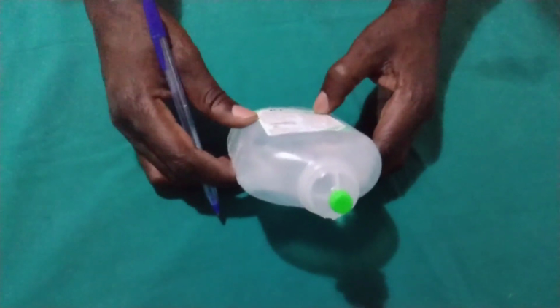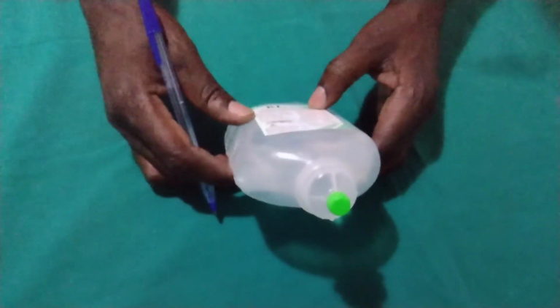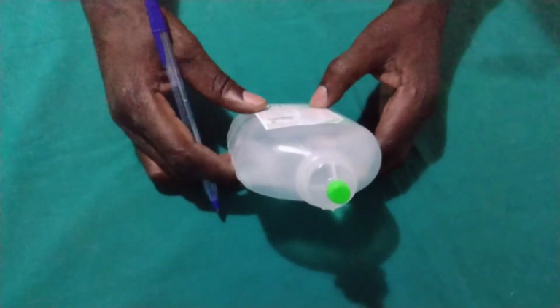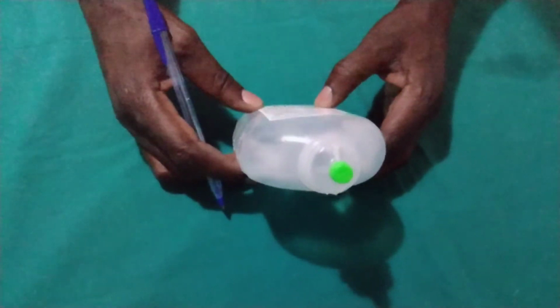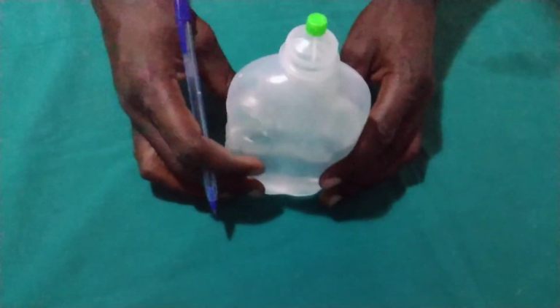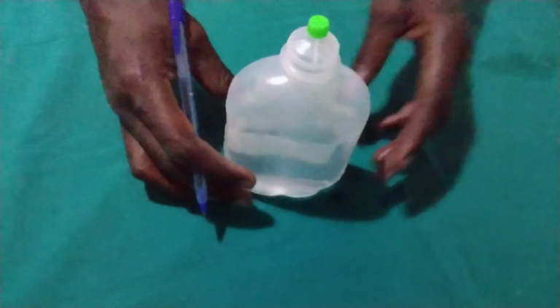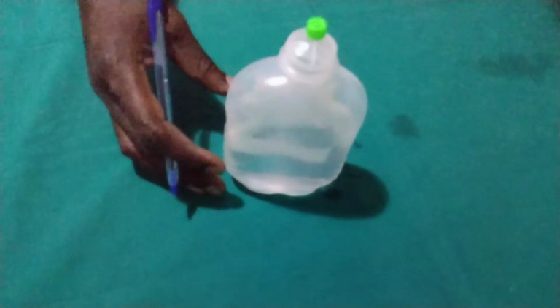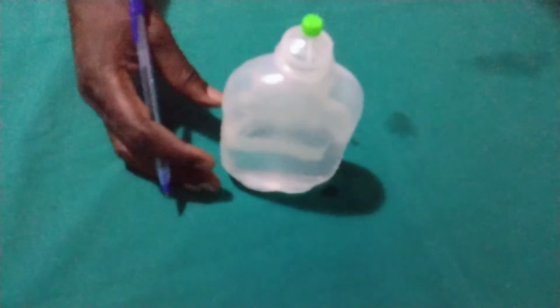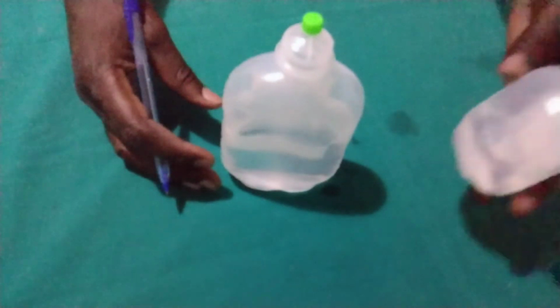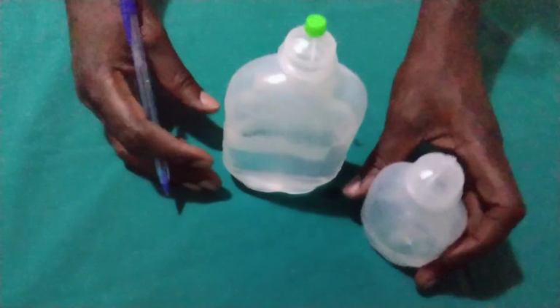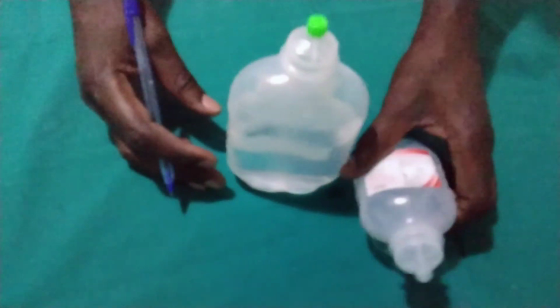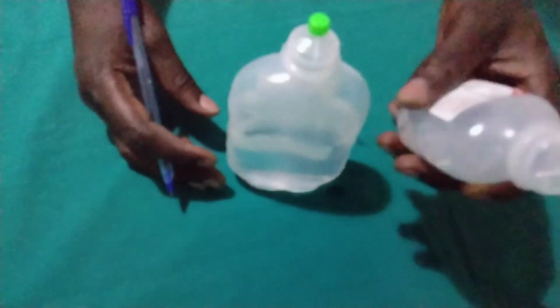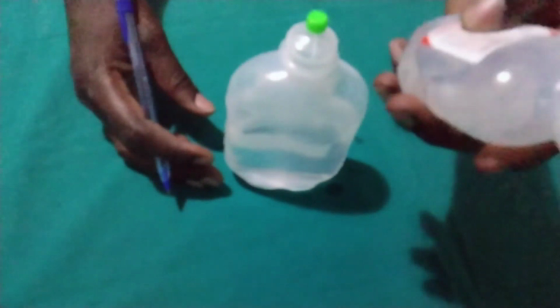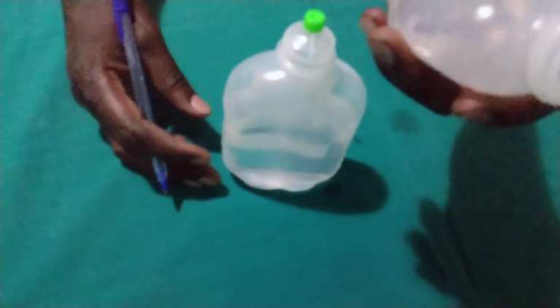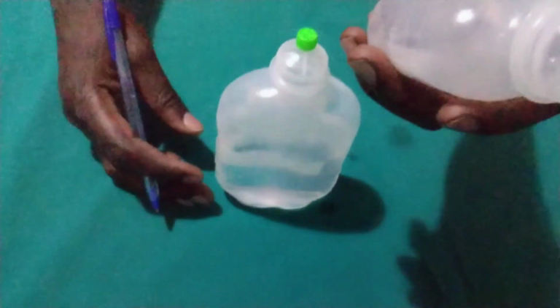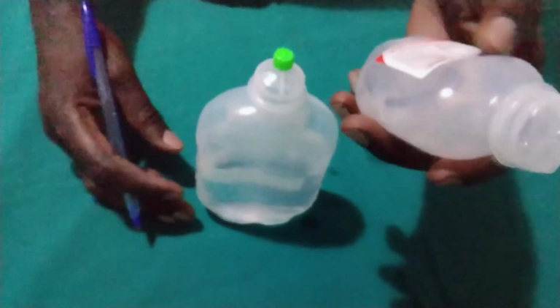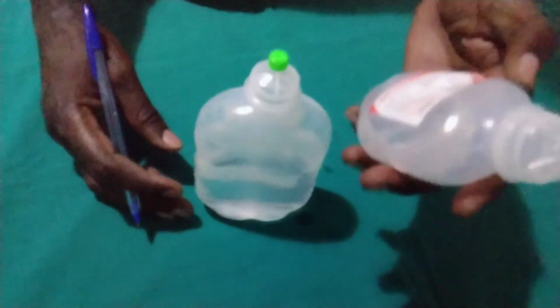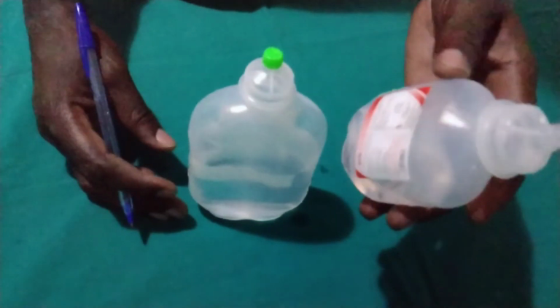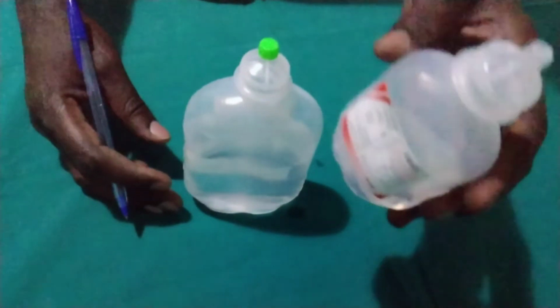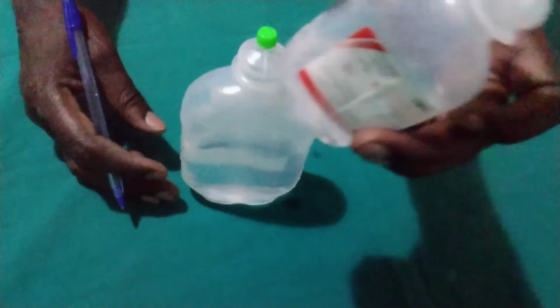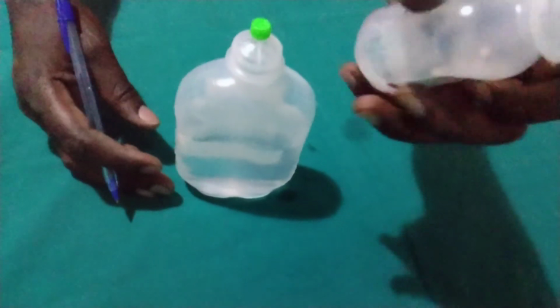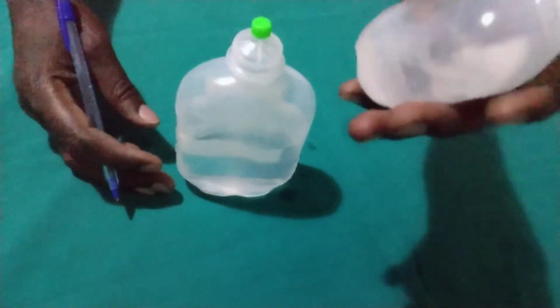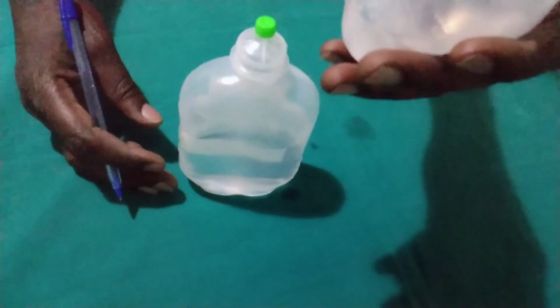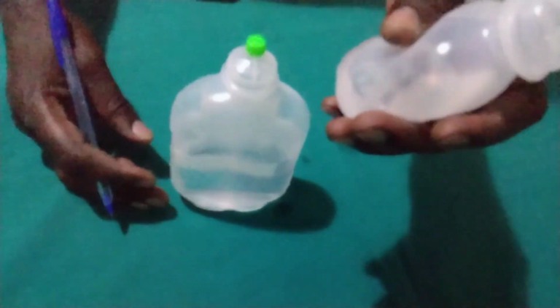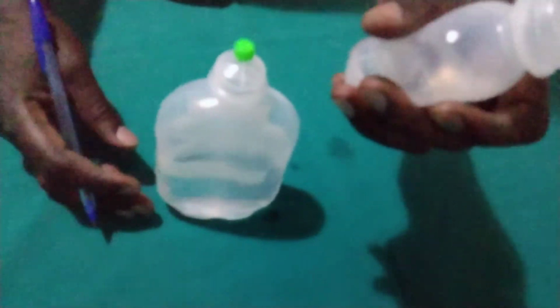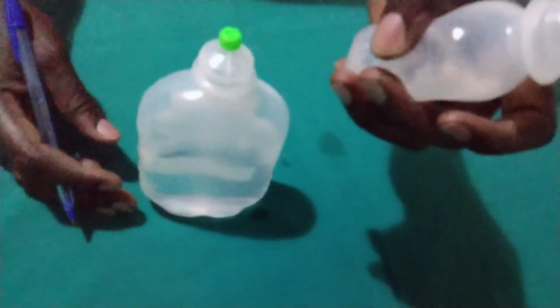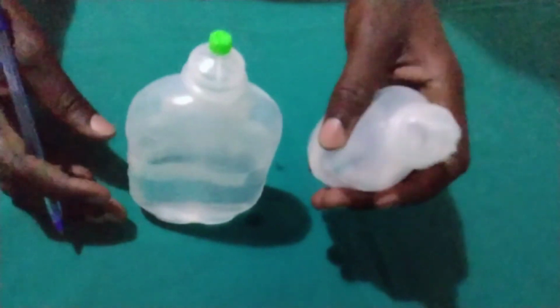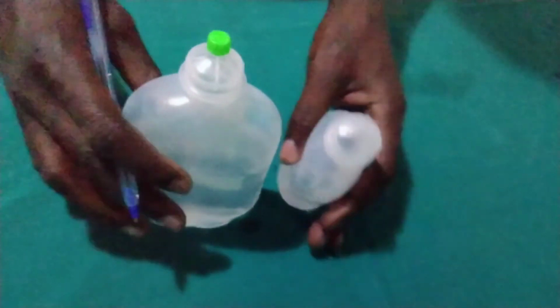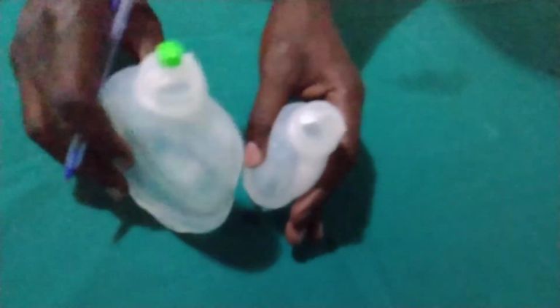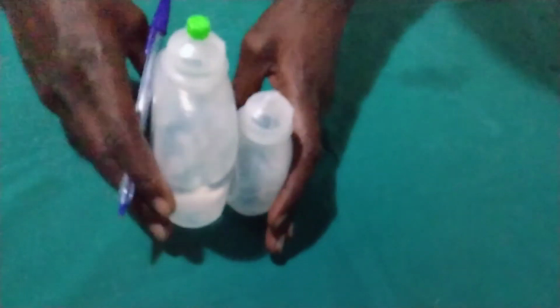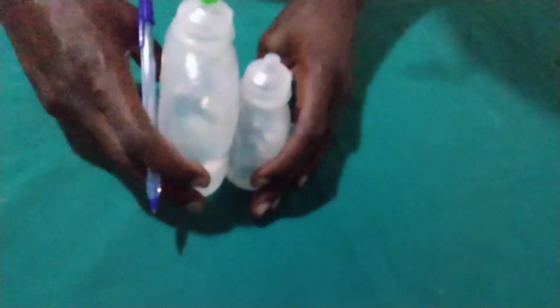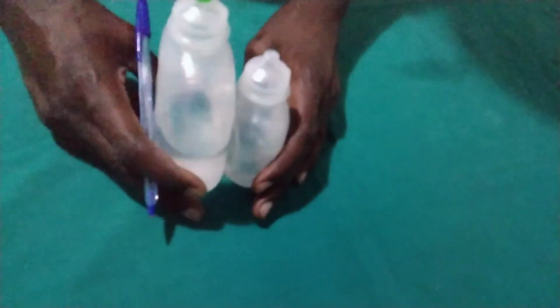Then you are going to aspirate 100ml, then you will replace with 100ml of dextrose 50%. So that is all.